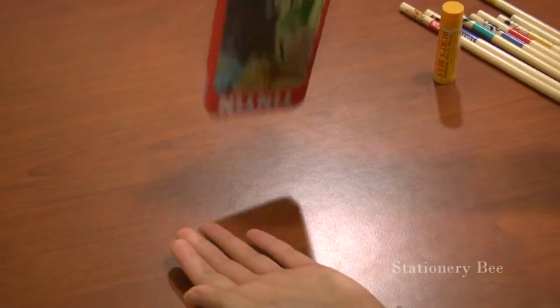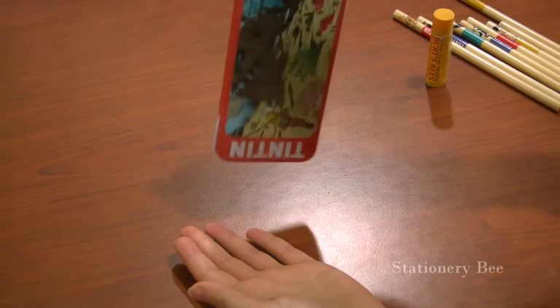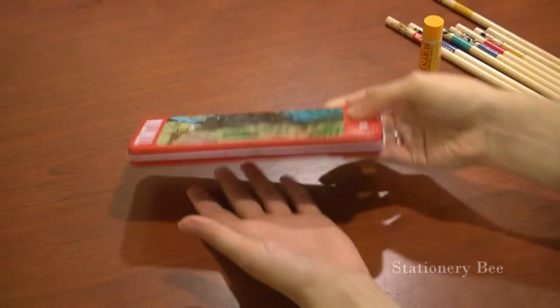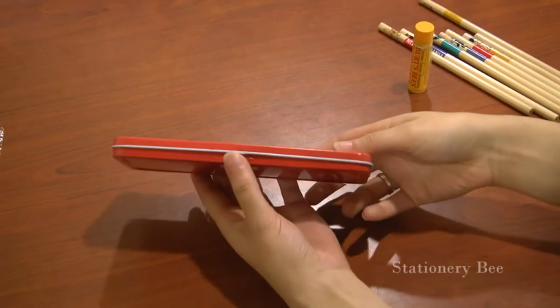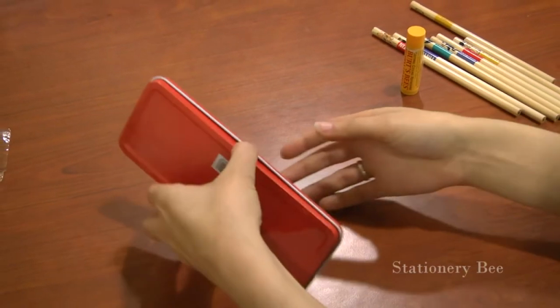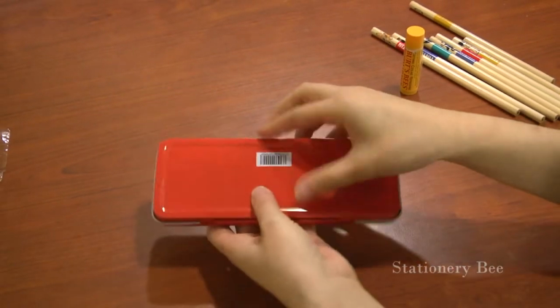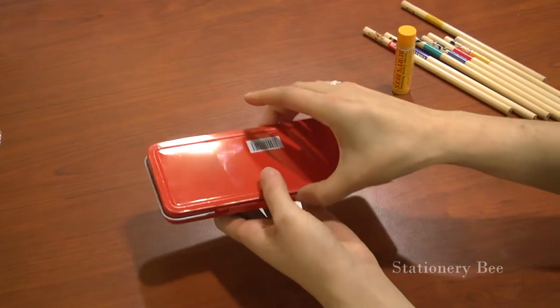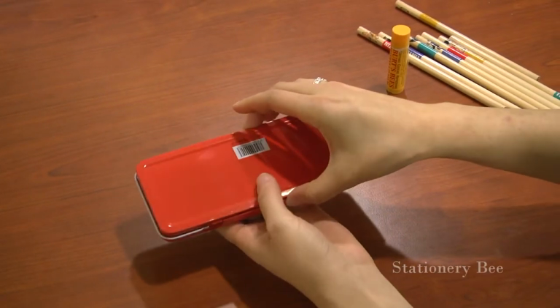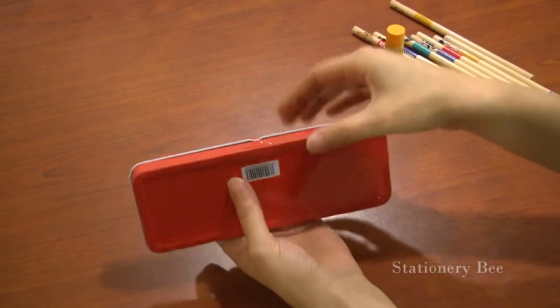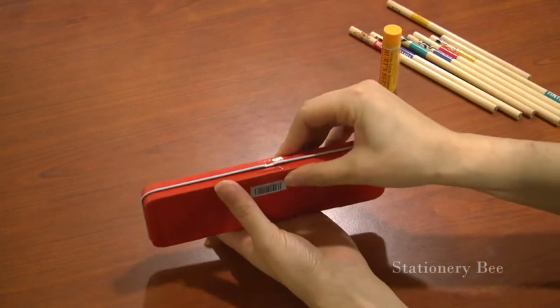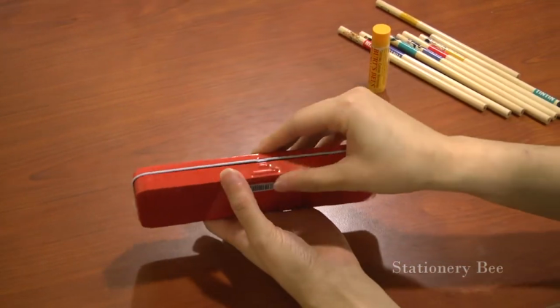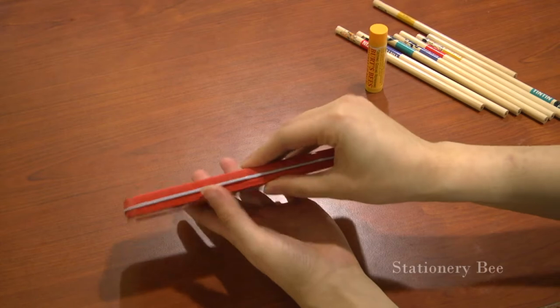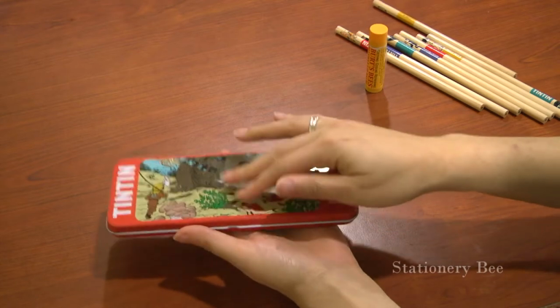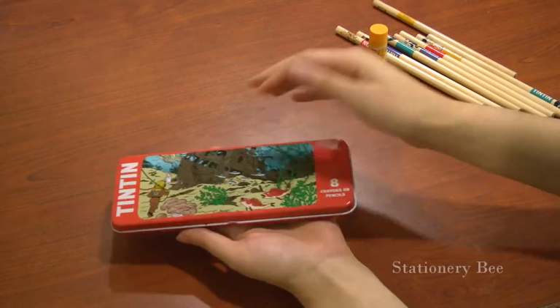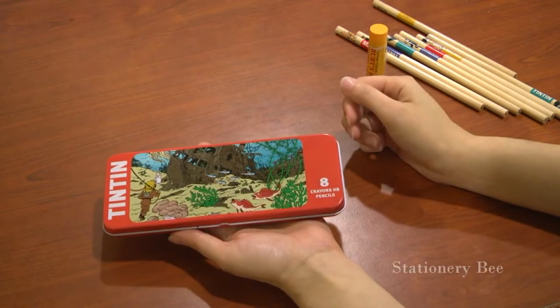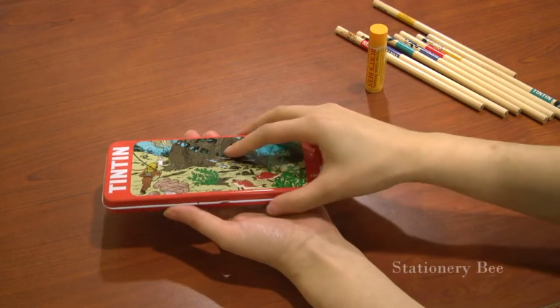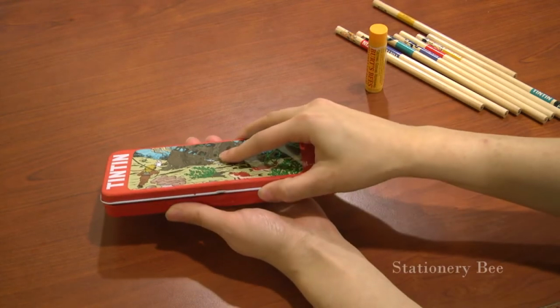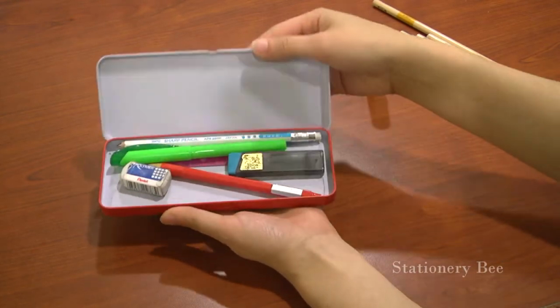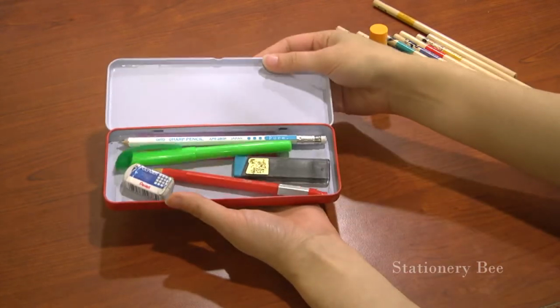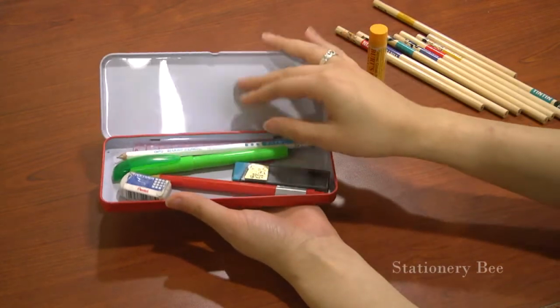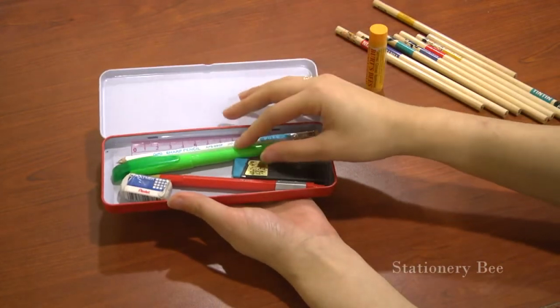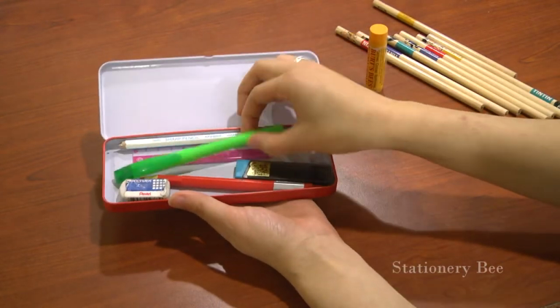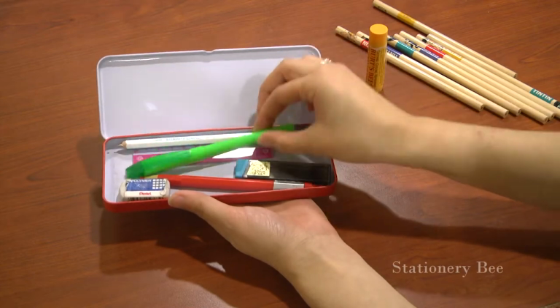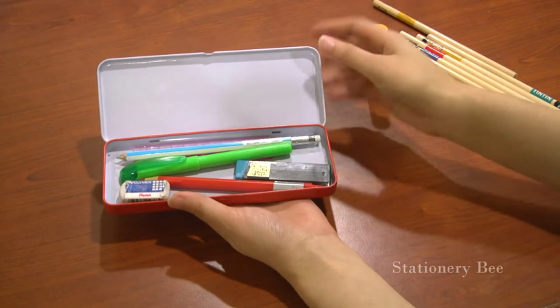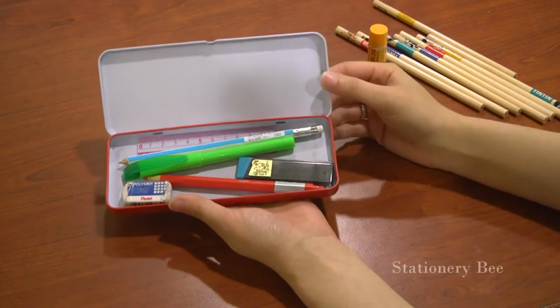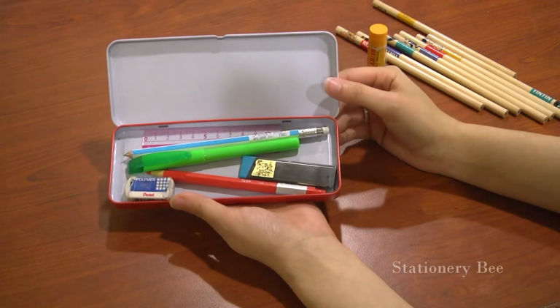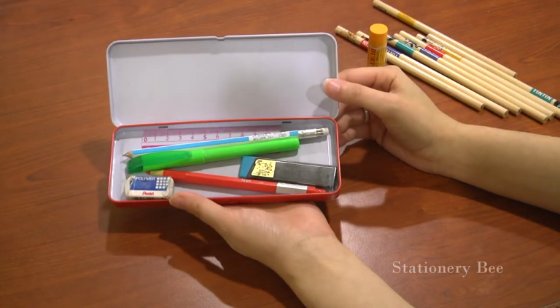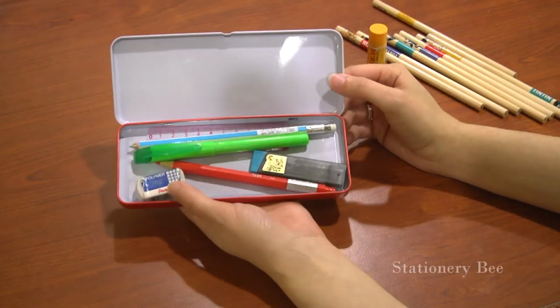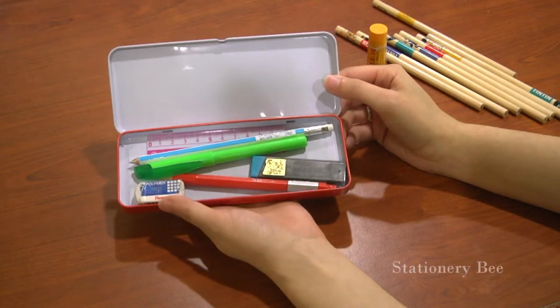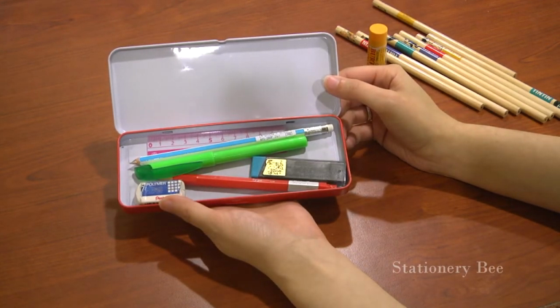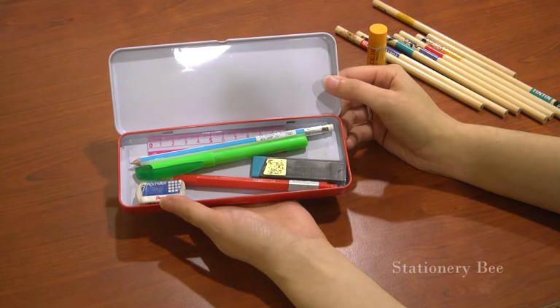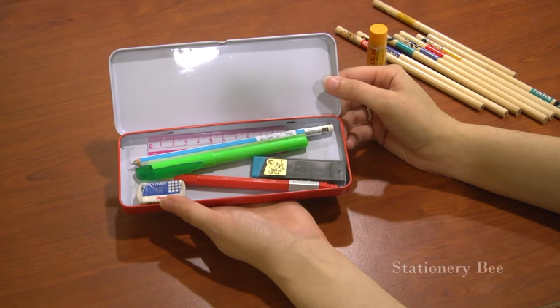How sturdy is it? Yeah, it's pretty good. I like it a lot. It fits the essentials that you would want to bring to school or to work.